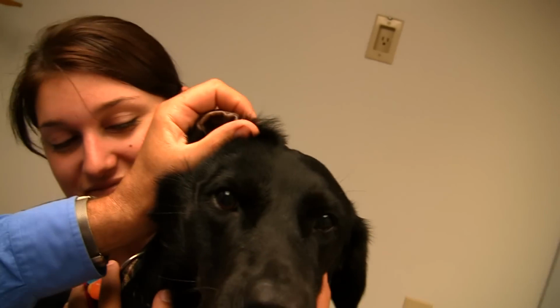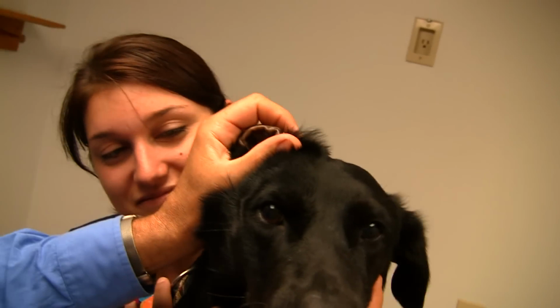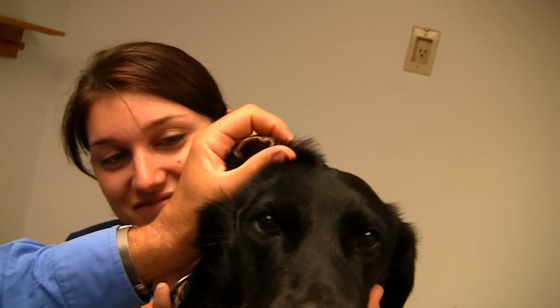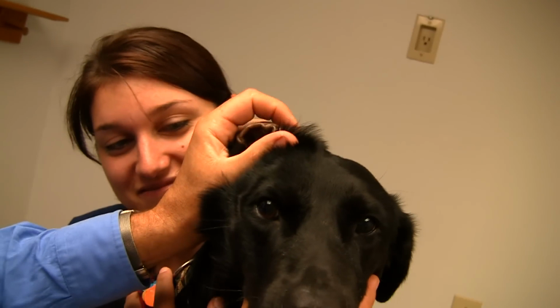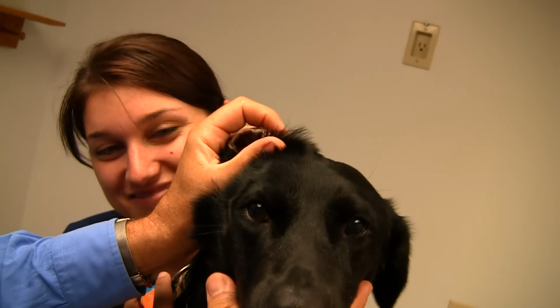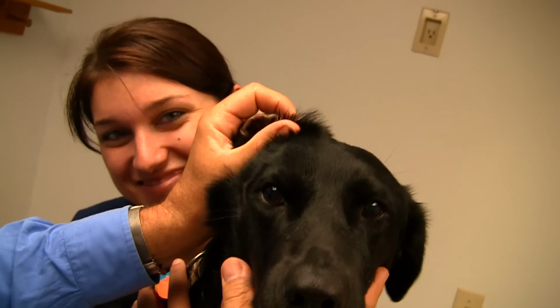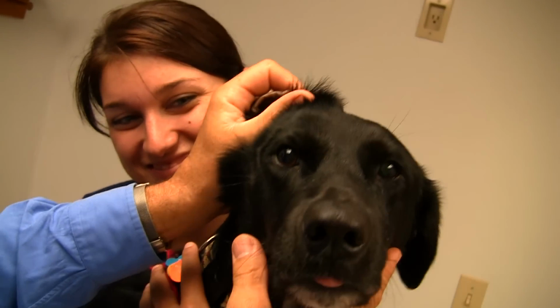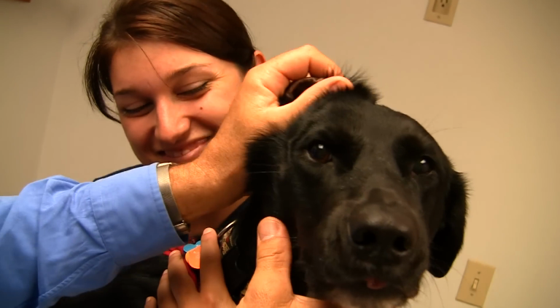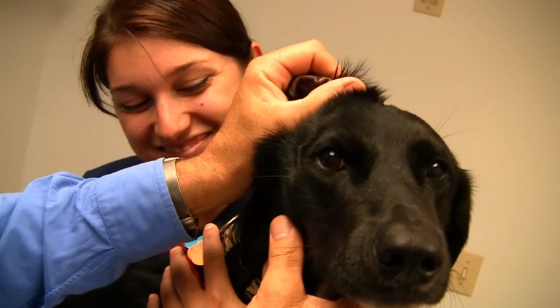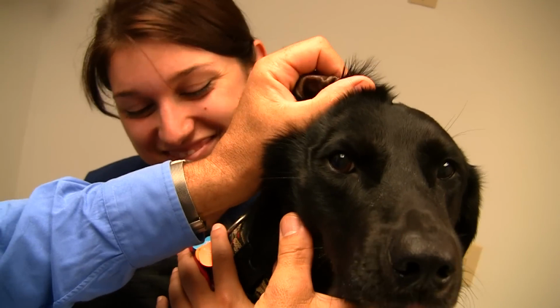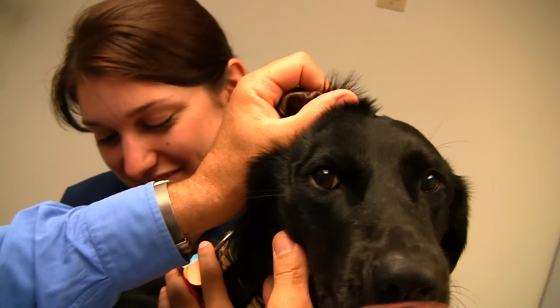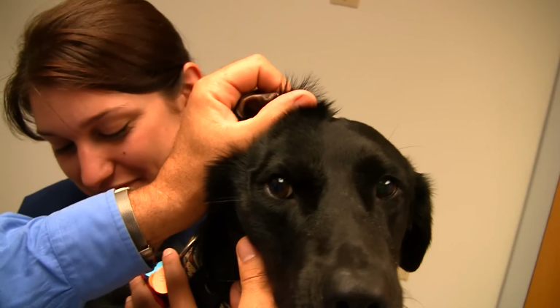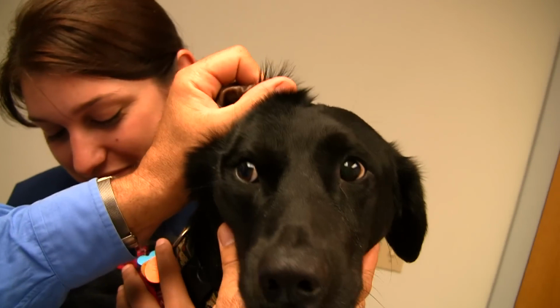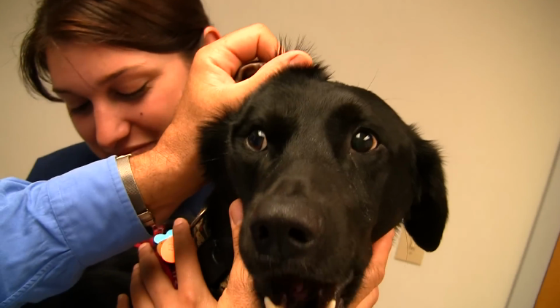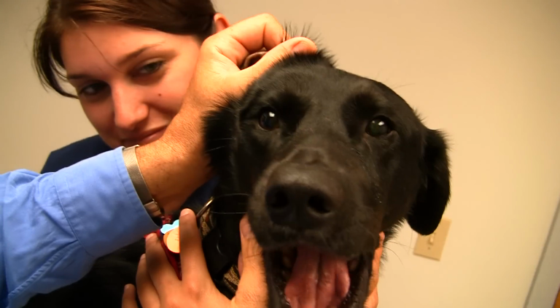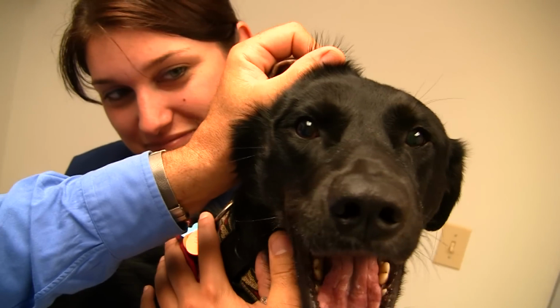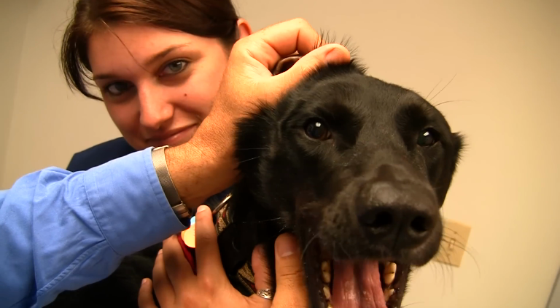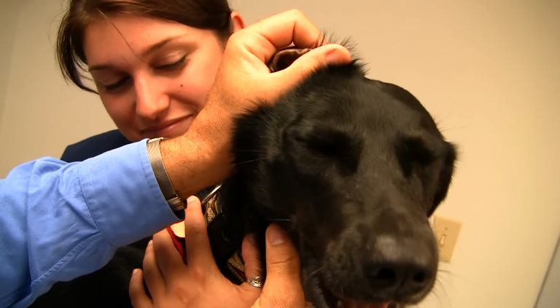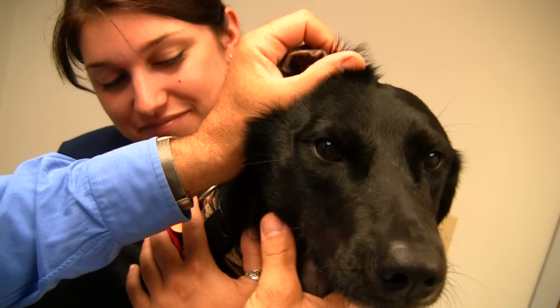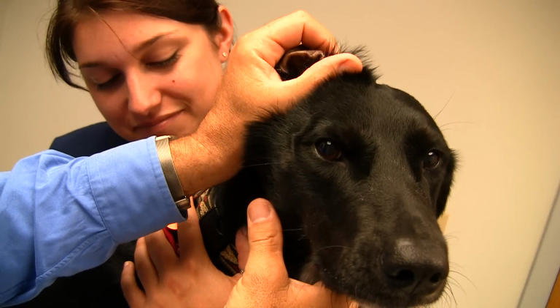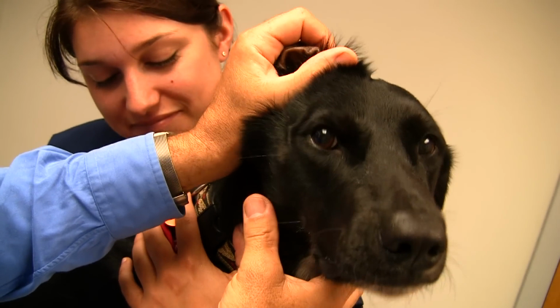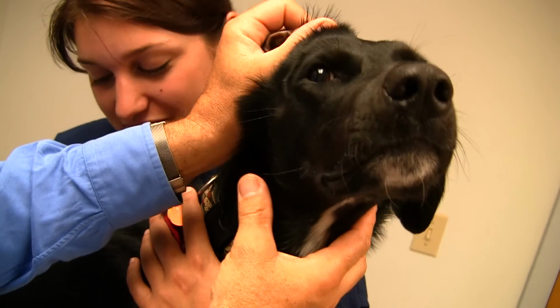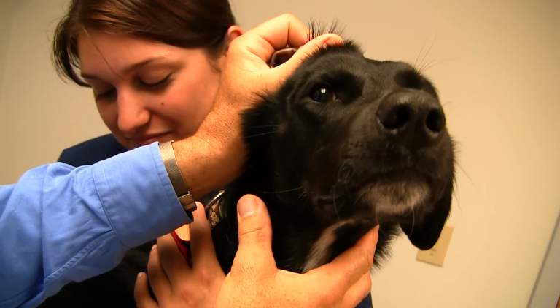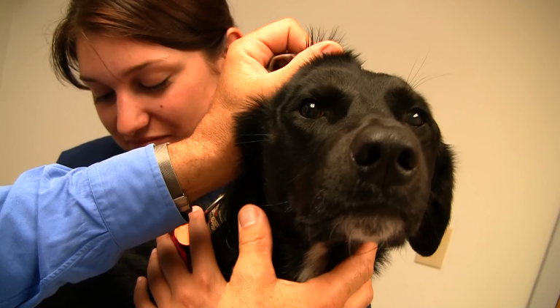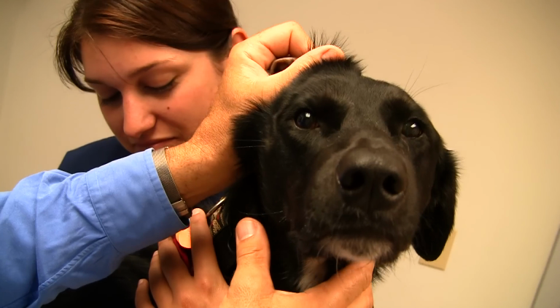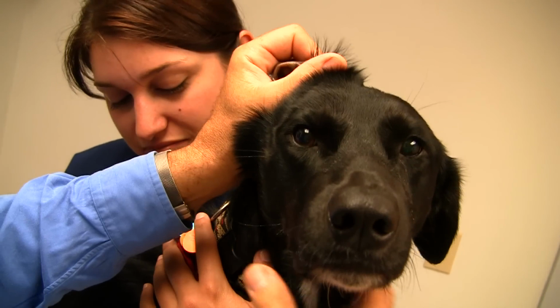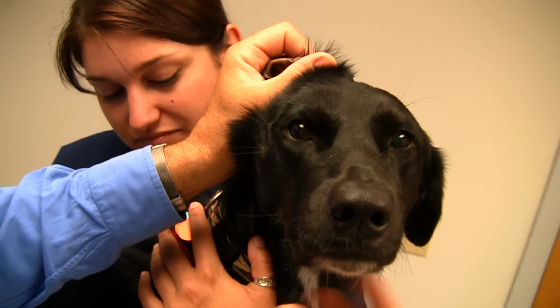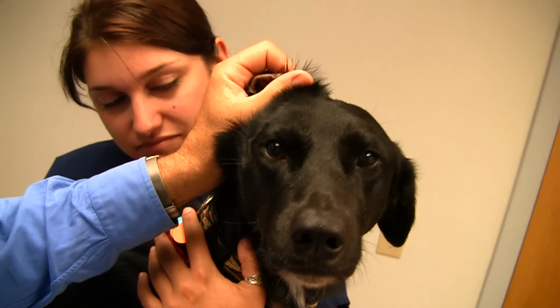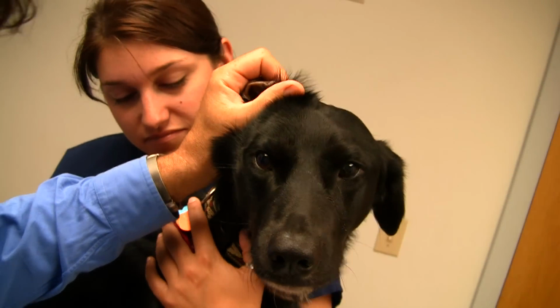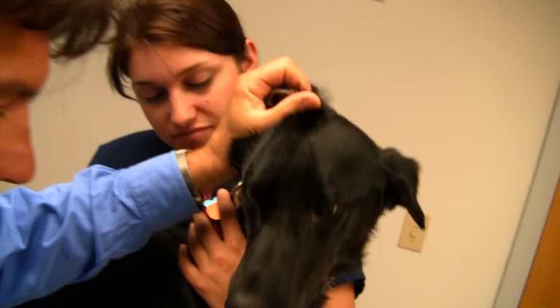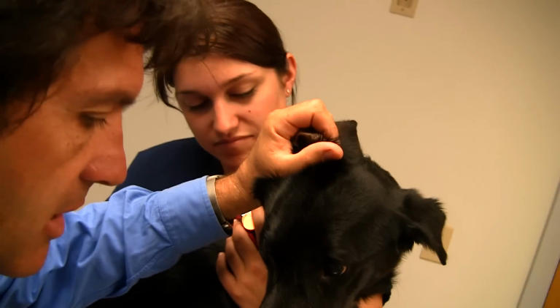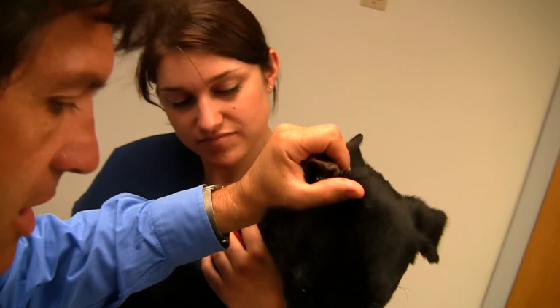Bodhi likes the camera. Now we're rubbing, and we rub just to circulate that fluid around until we've got all the material in that ear liquefied and ready to come out.